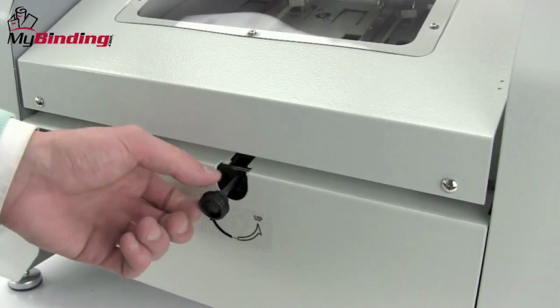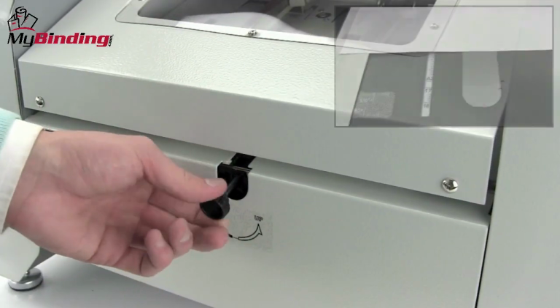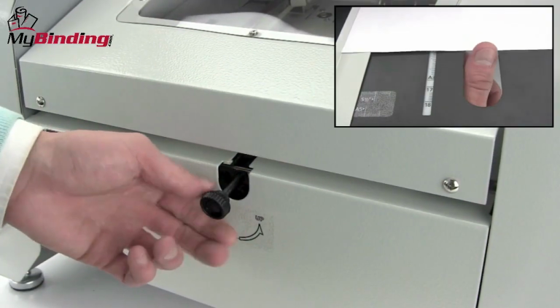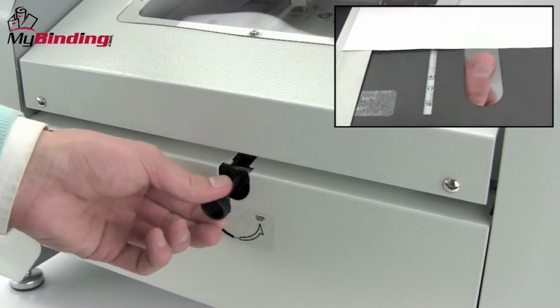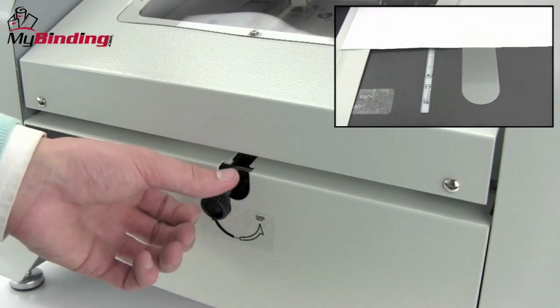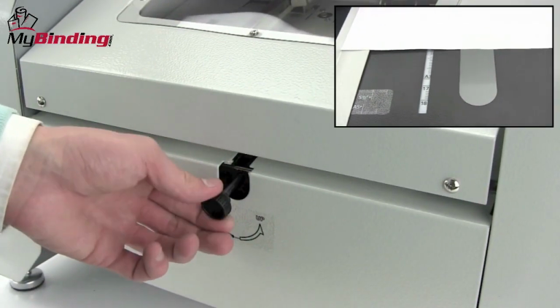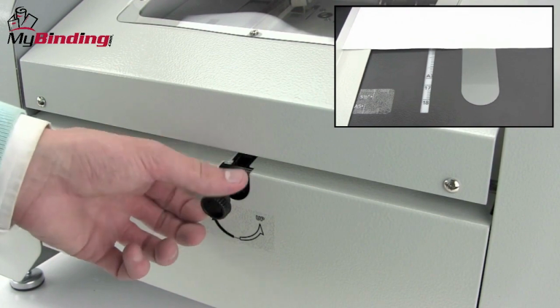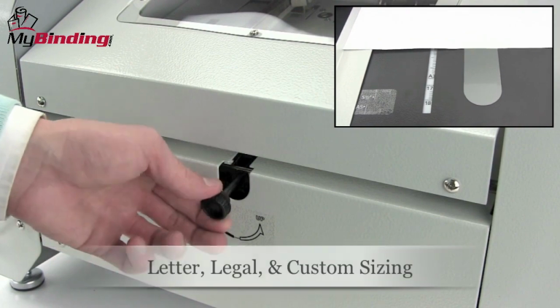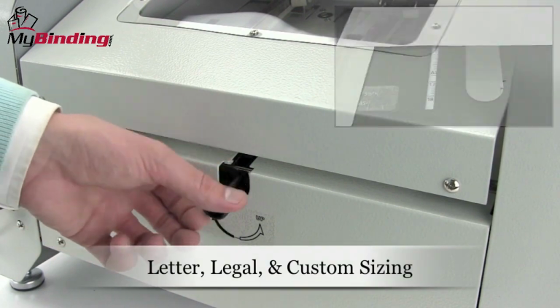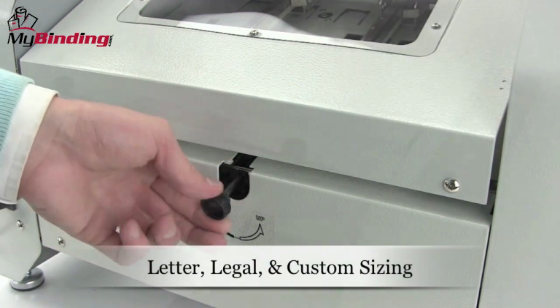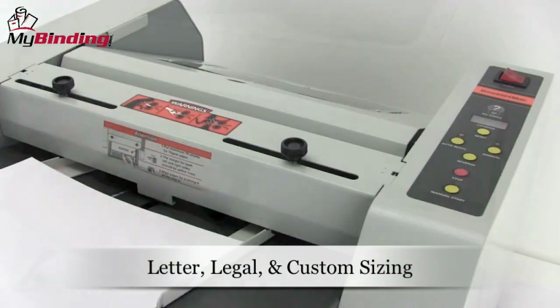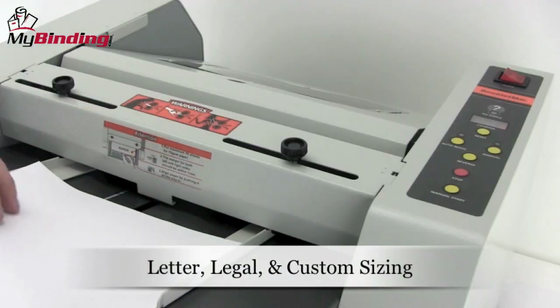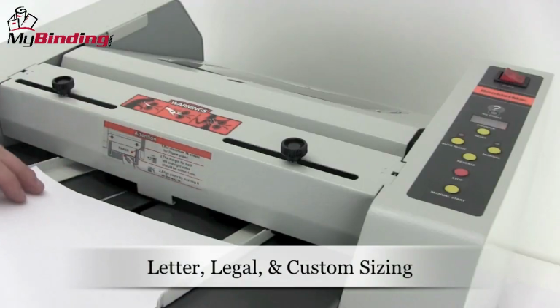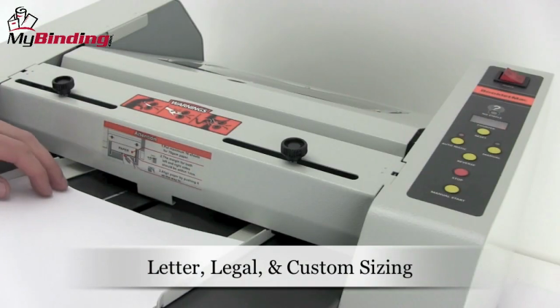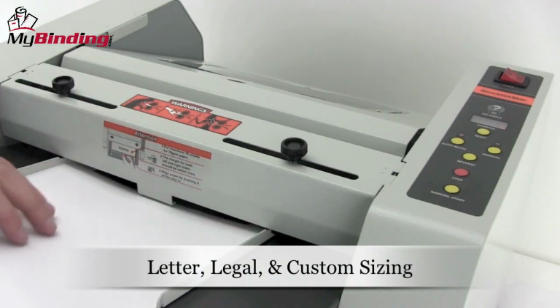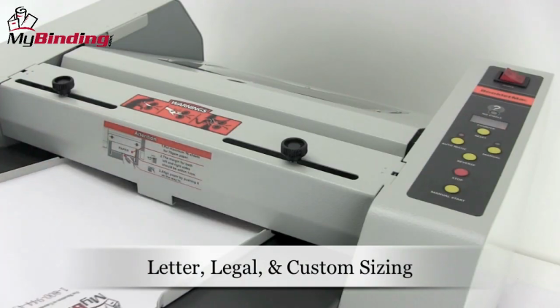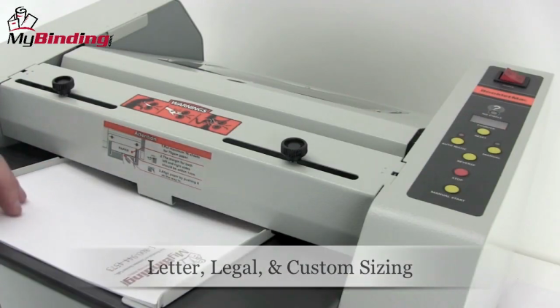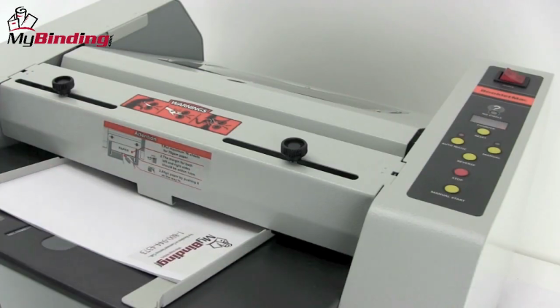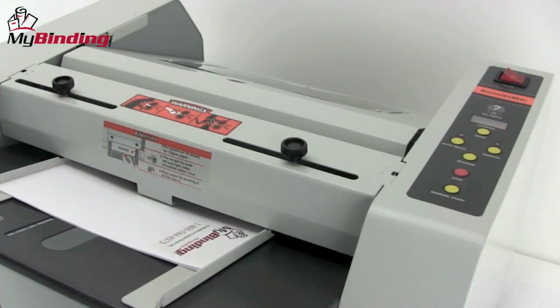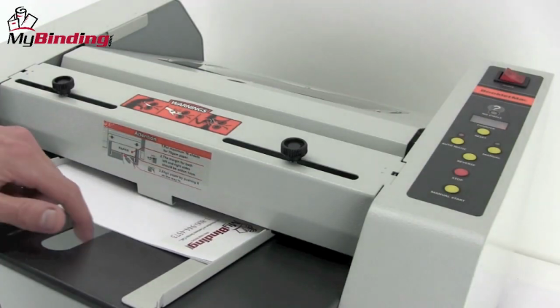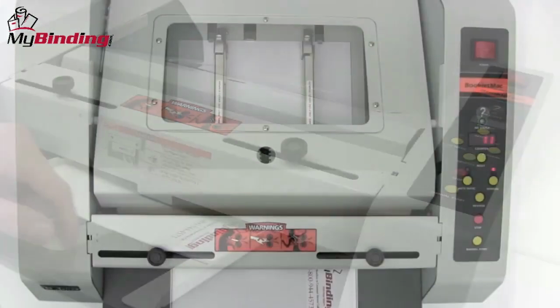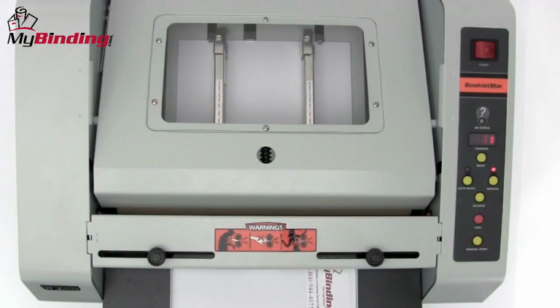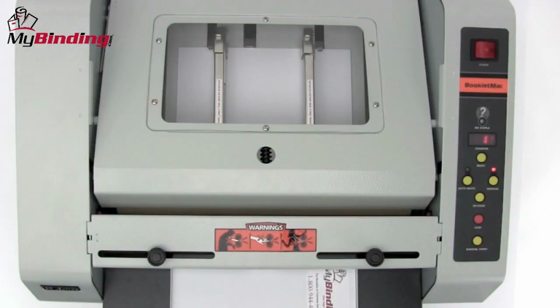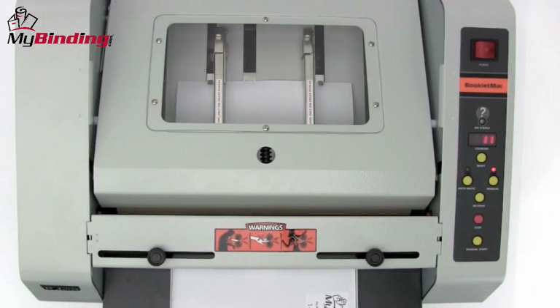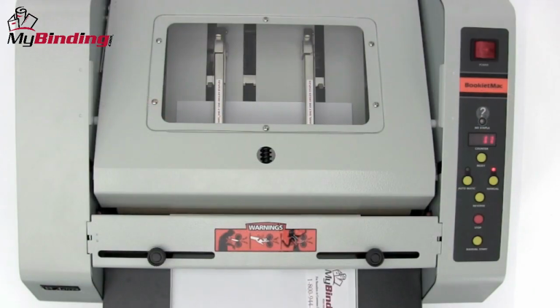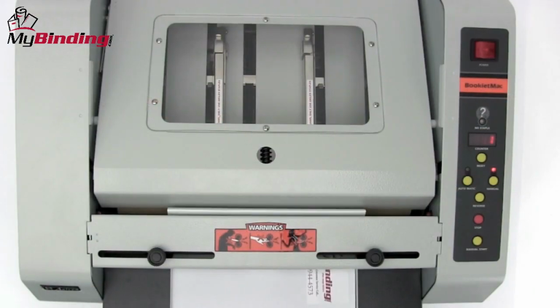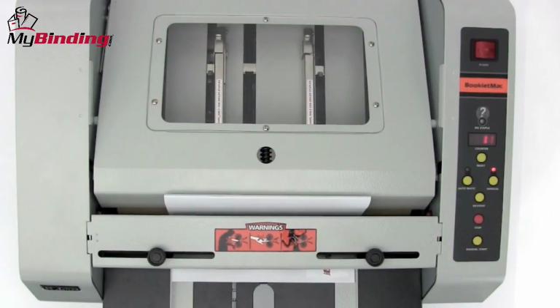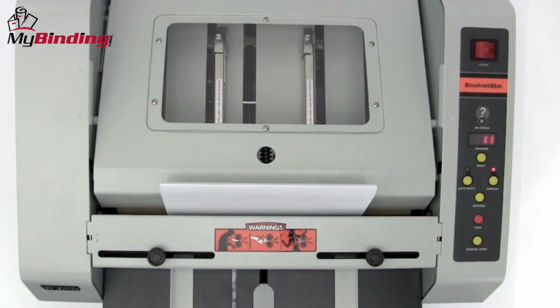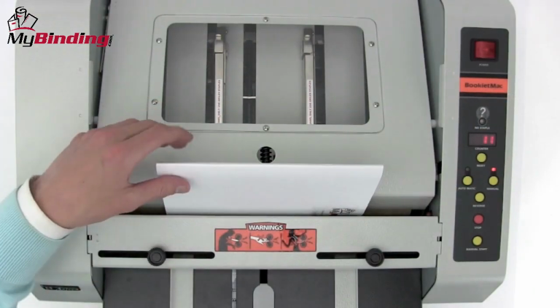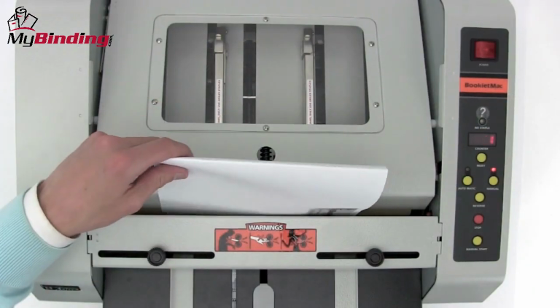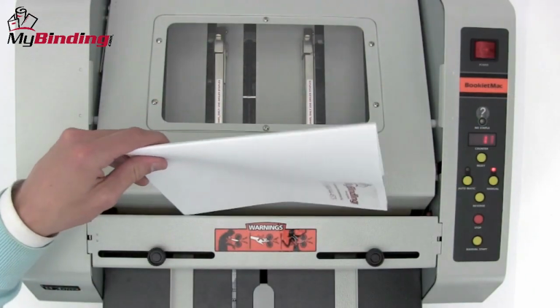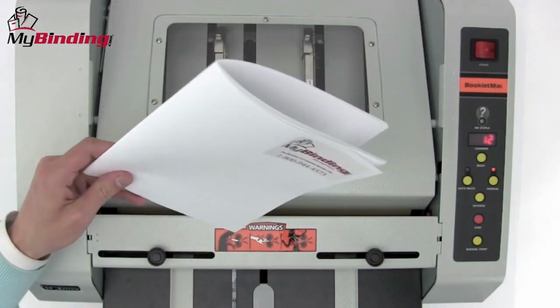The Booklet Mac is versatile. The turn dial on the back of the machine and the graph on the front allow you to set for legal, letter, or any custom size you may need. Speed and consistency do not change no matter what the size.